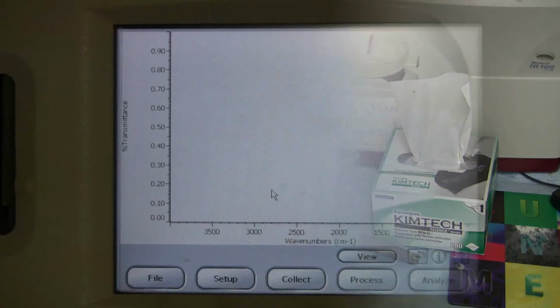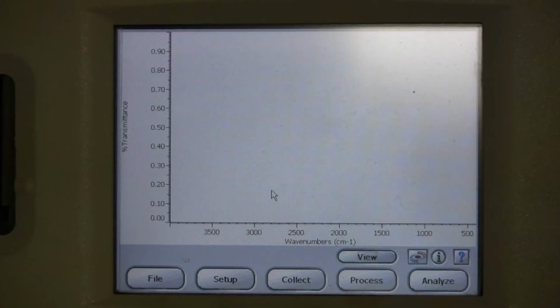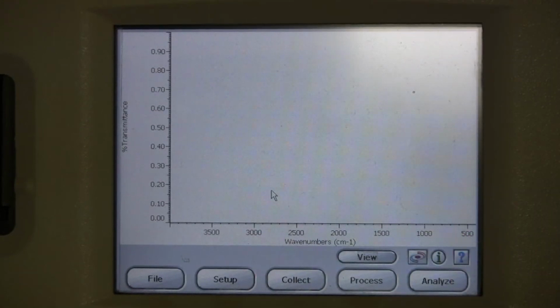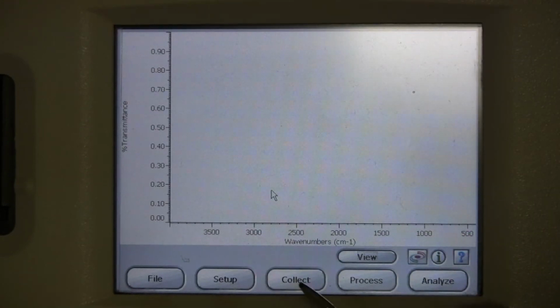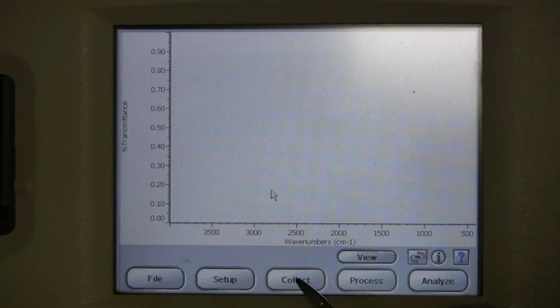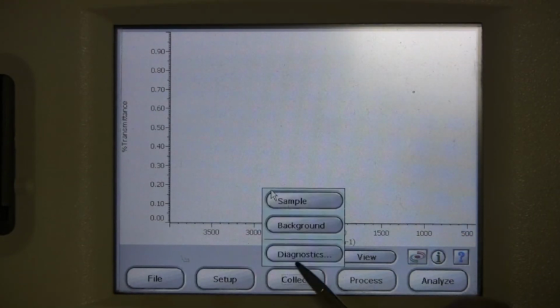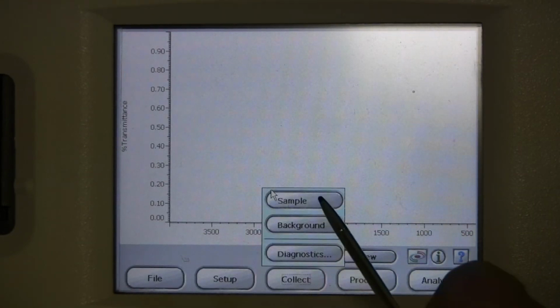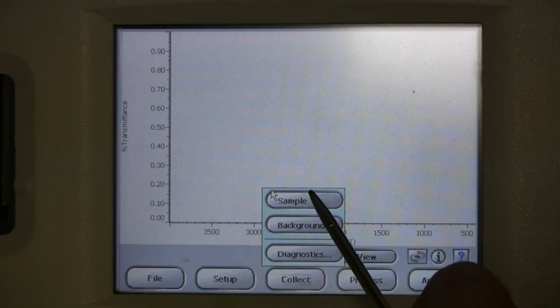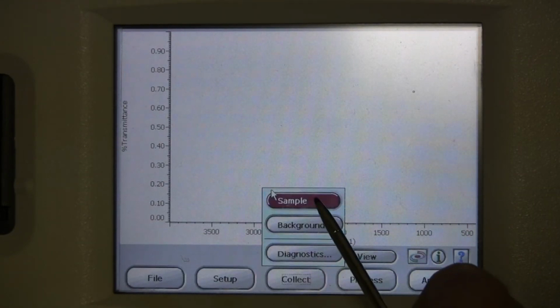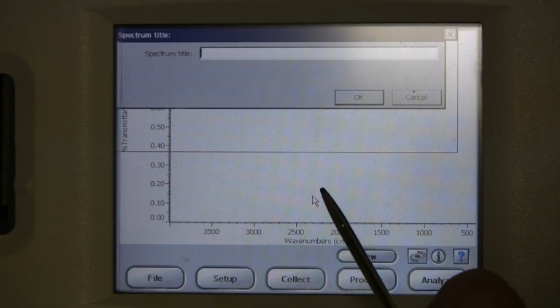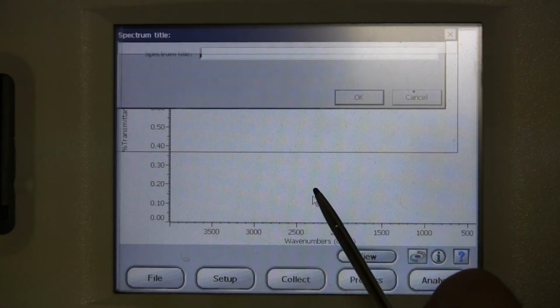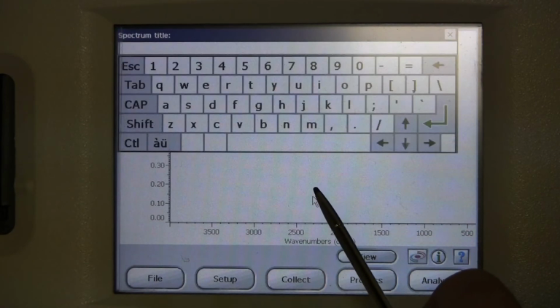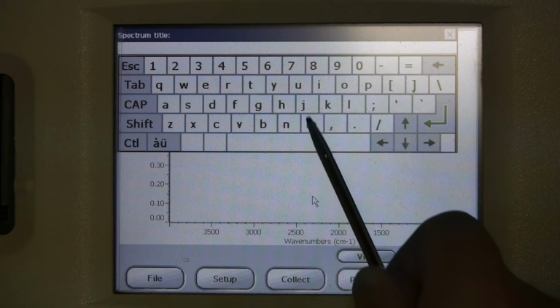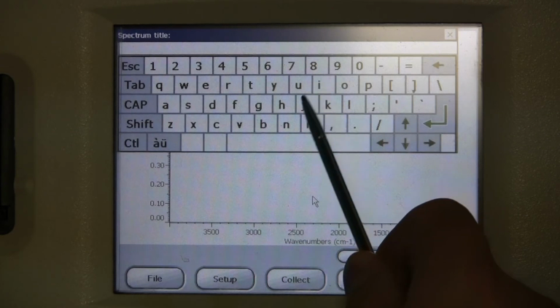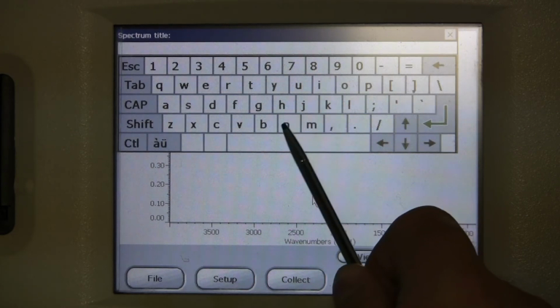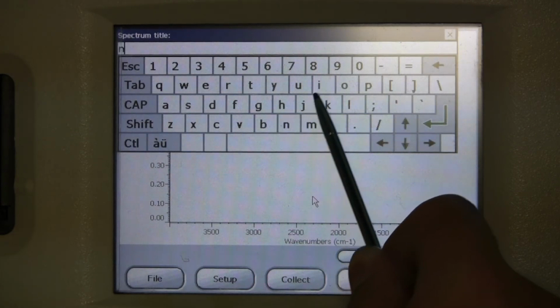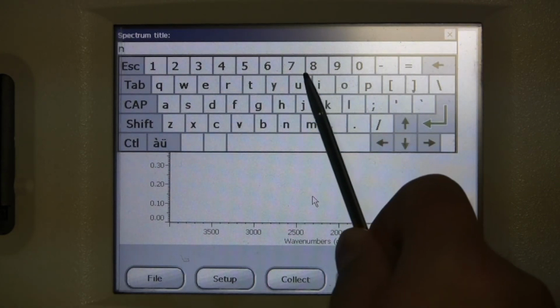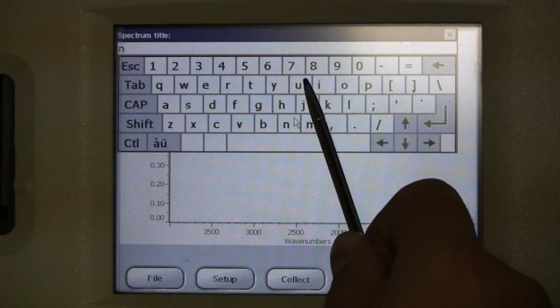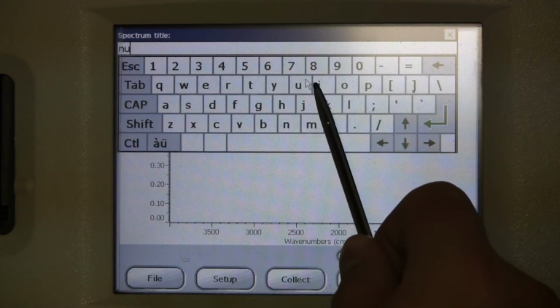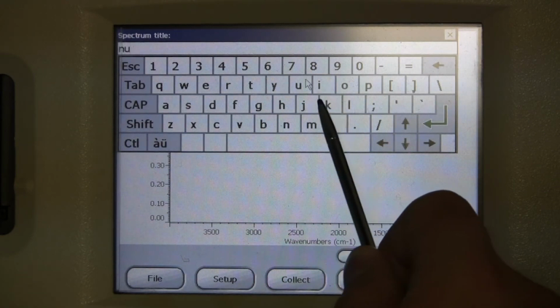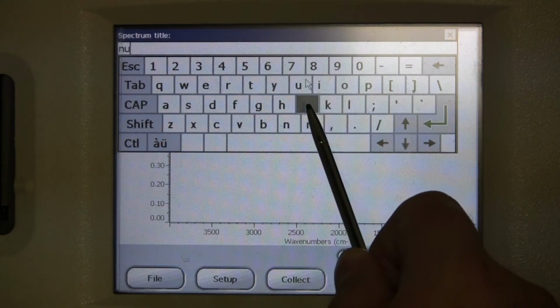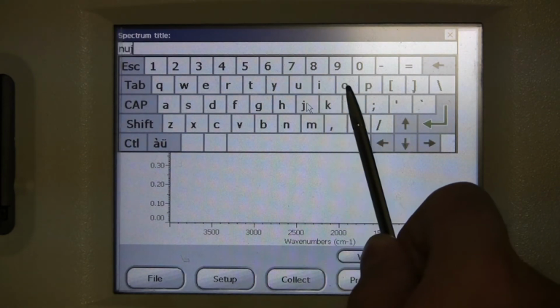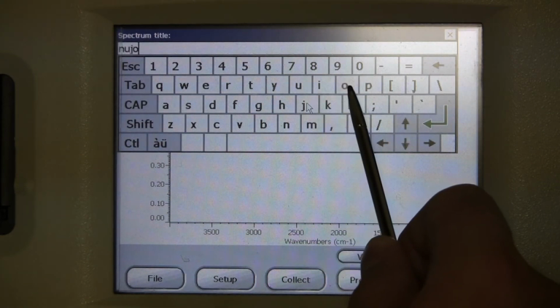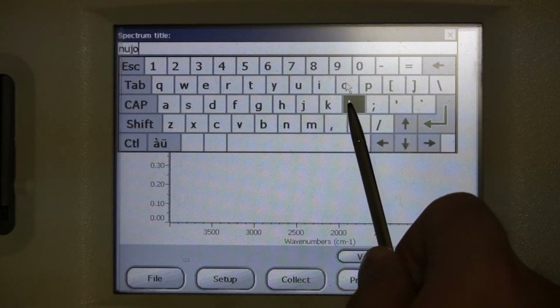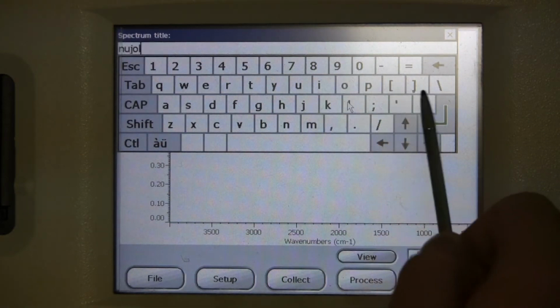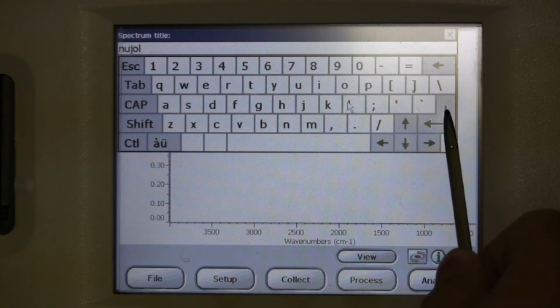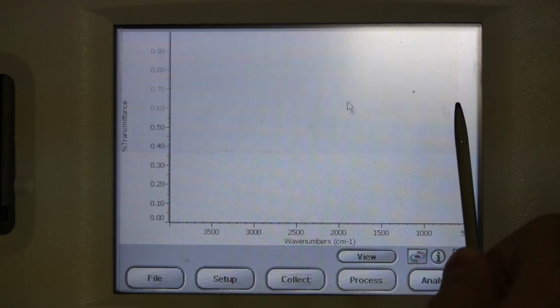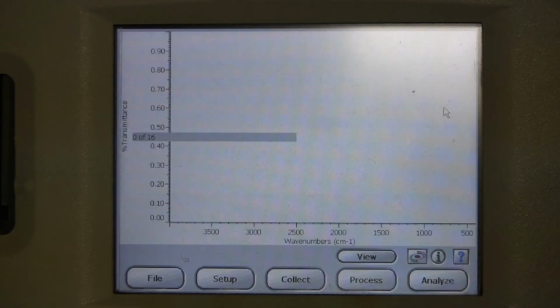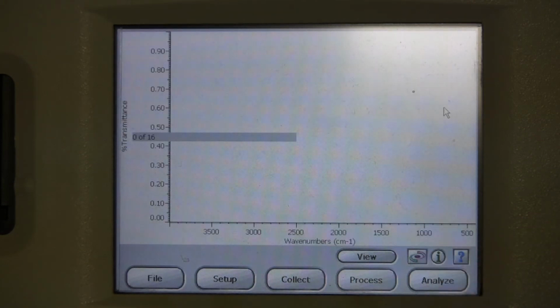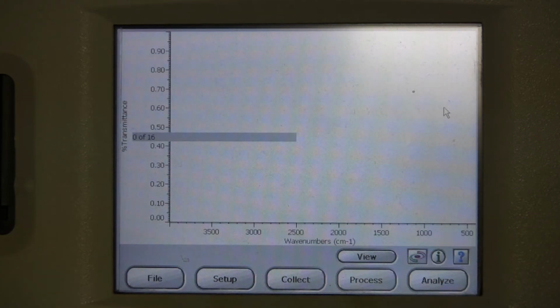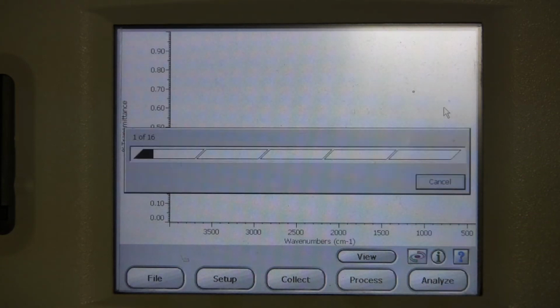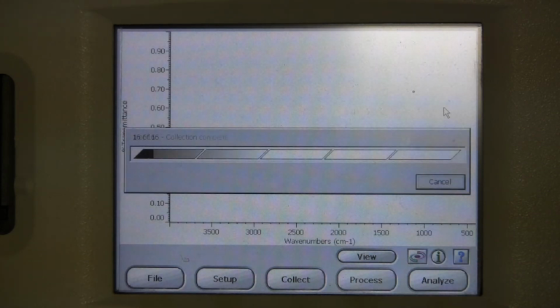Once again, start off by going to Collect, and then Sample. Type in anything, usually something descriptive. Wait for the scans to finish.